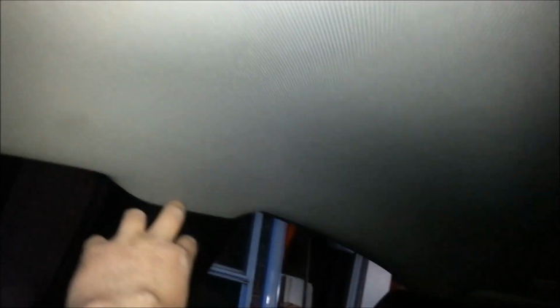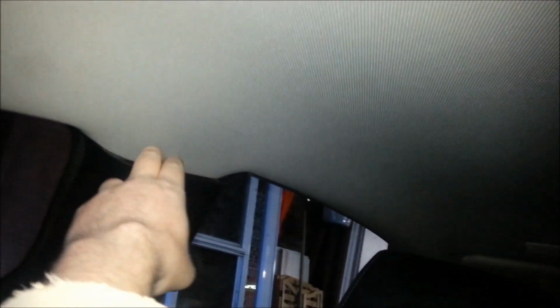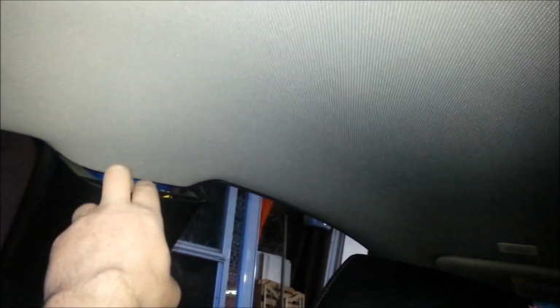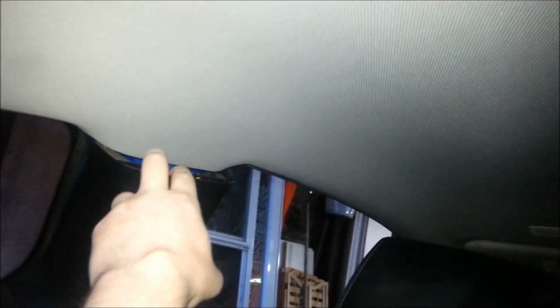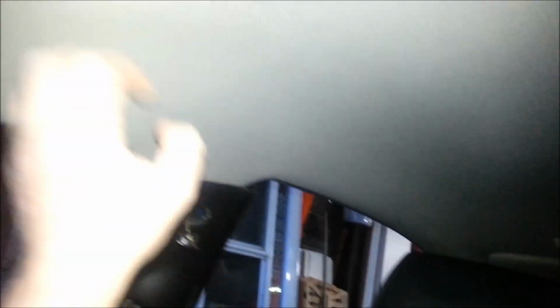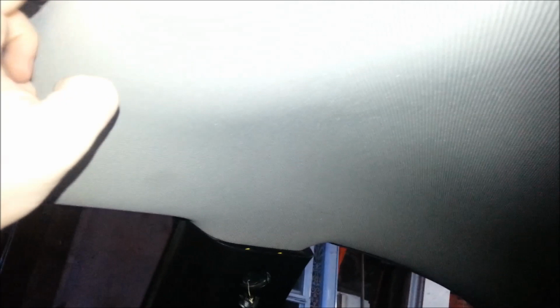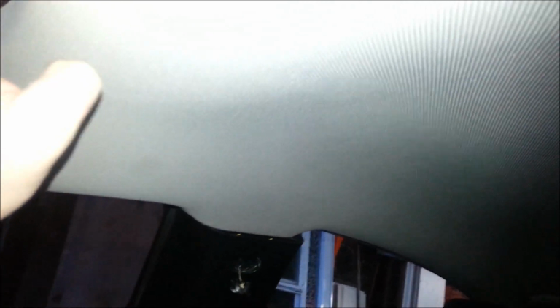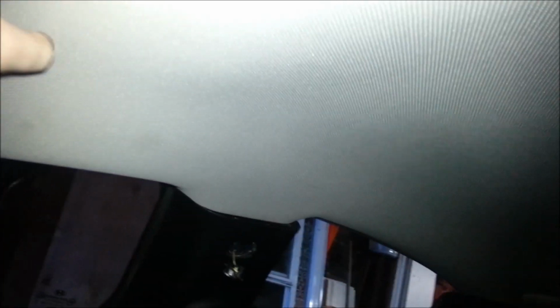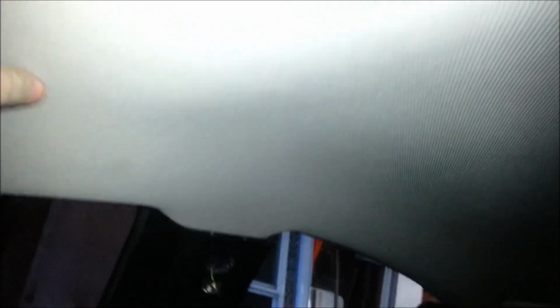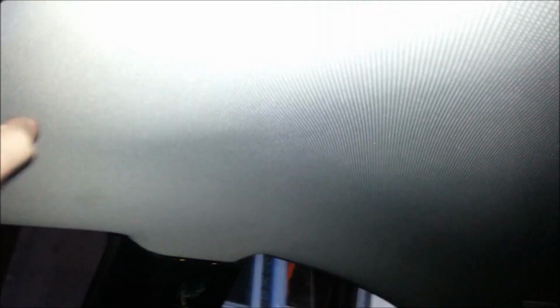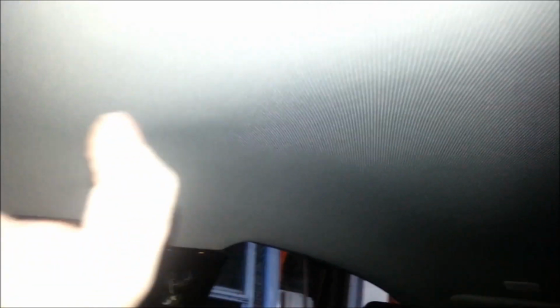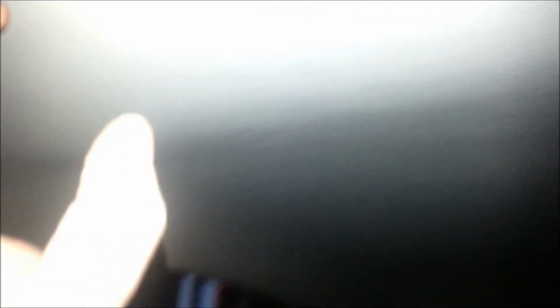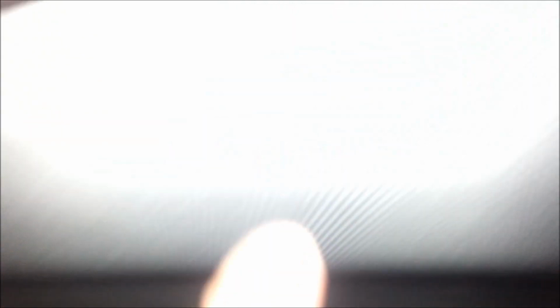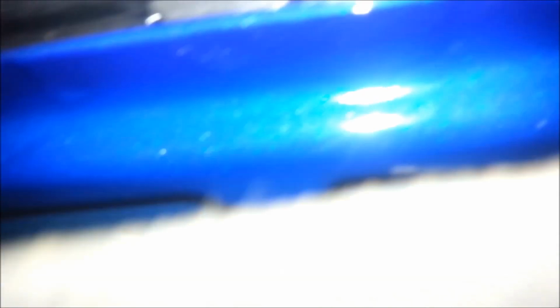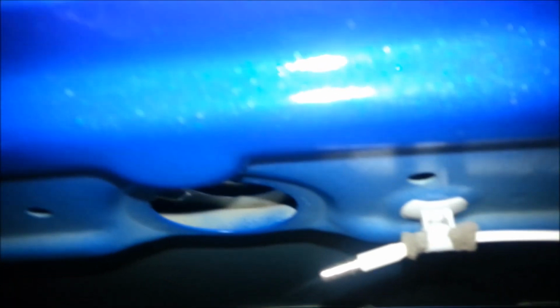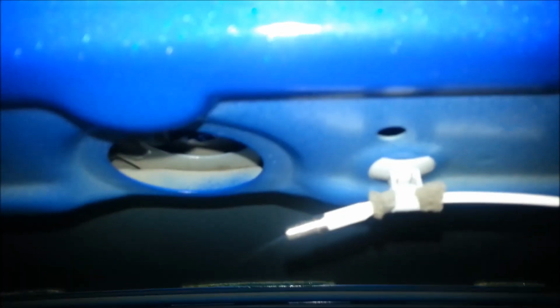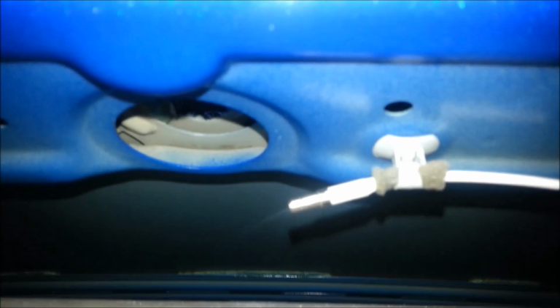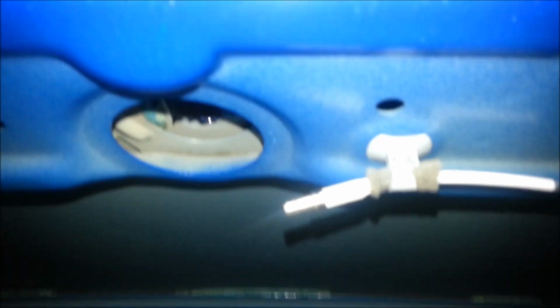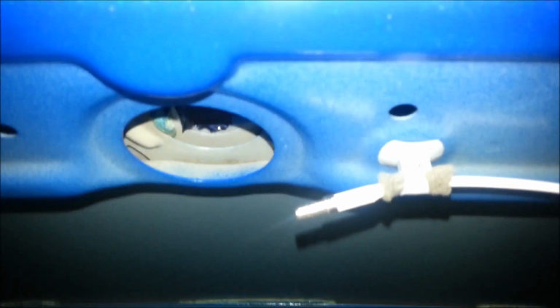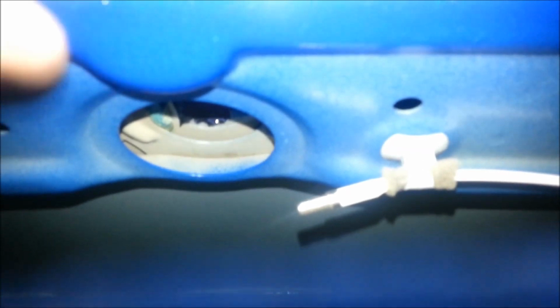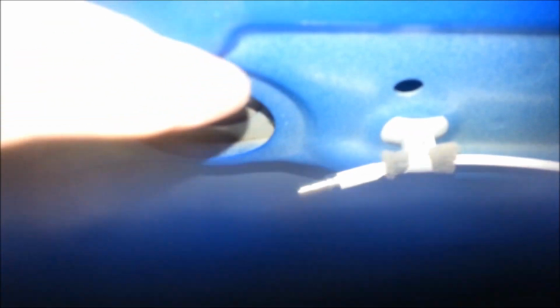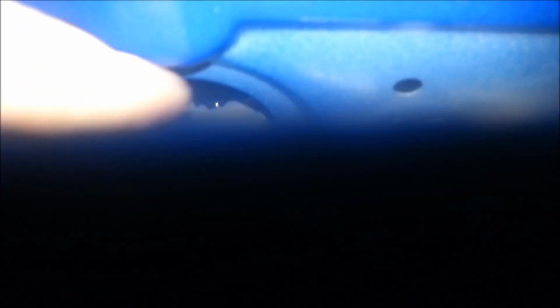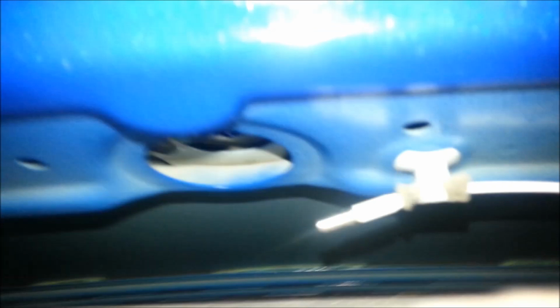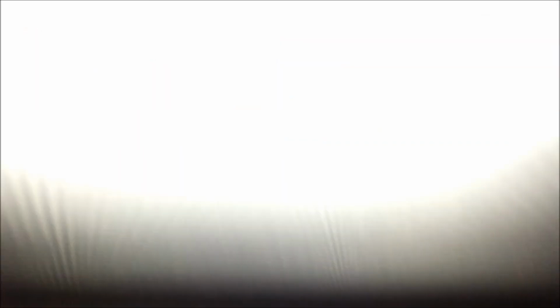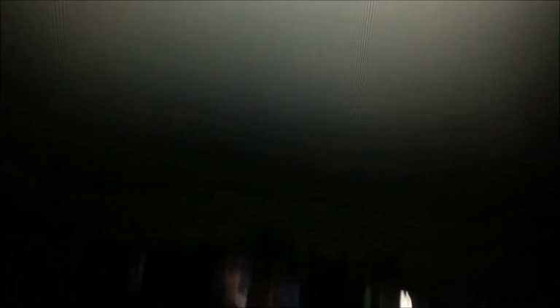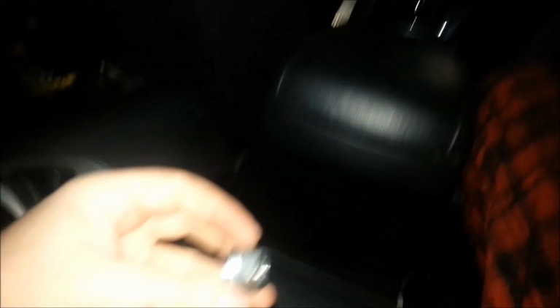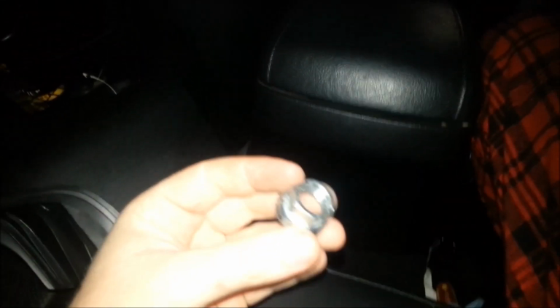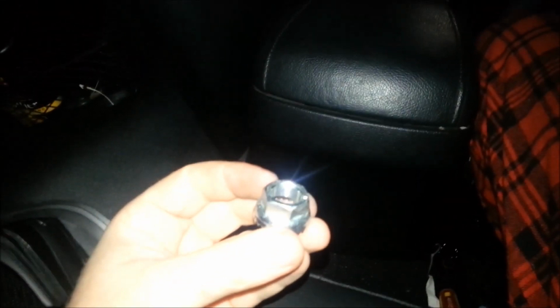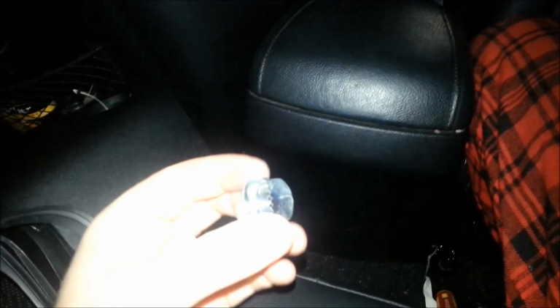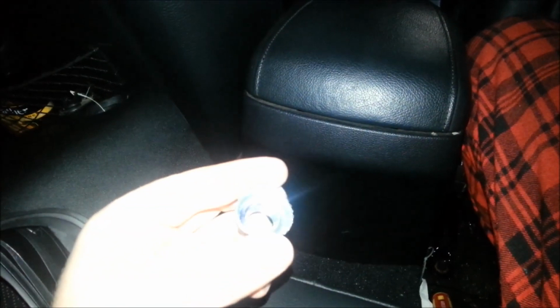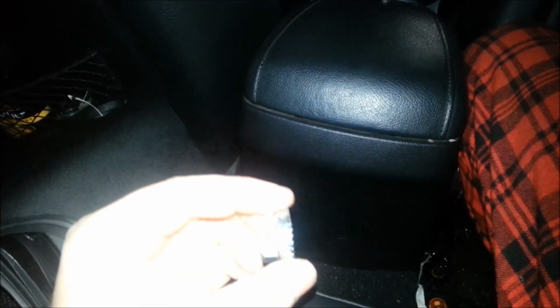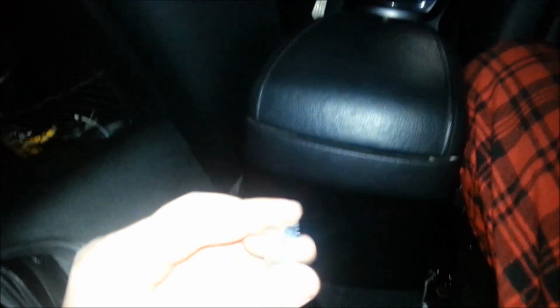This is why you need to pull the B pillar away — so you get some room to pull this down. That's going to expose this area, and there's a nut right there.